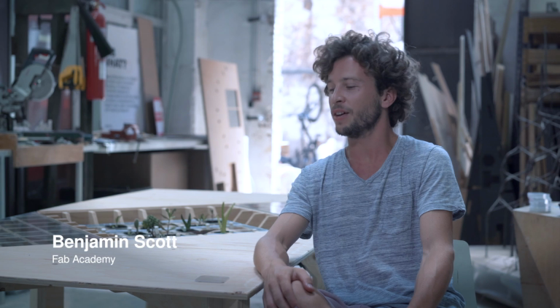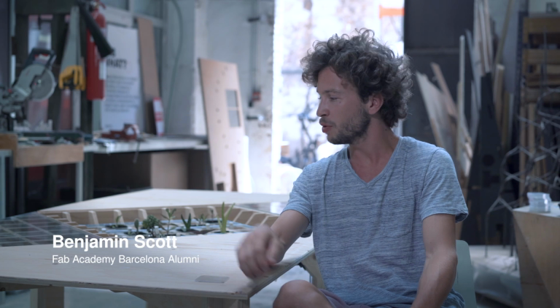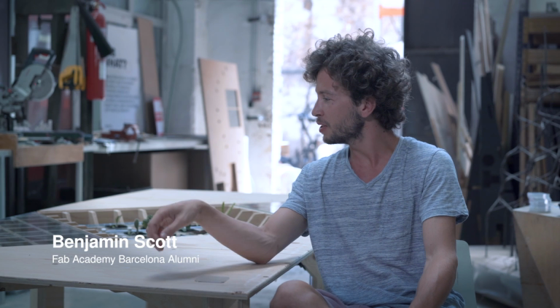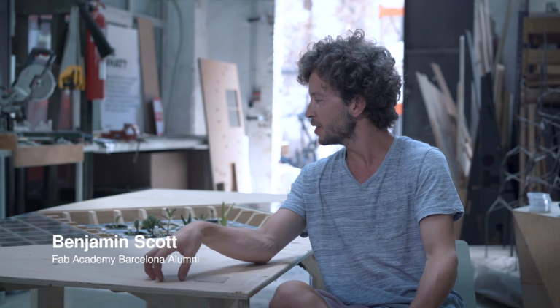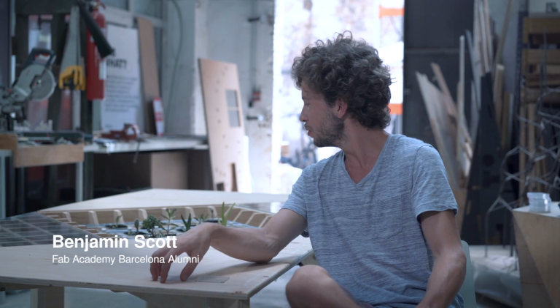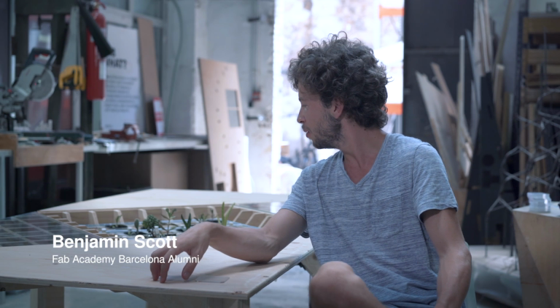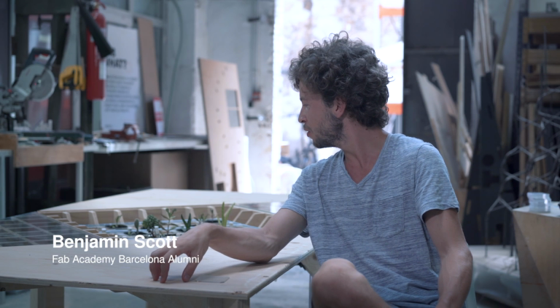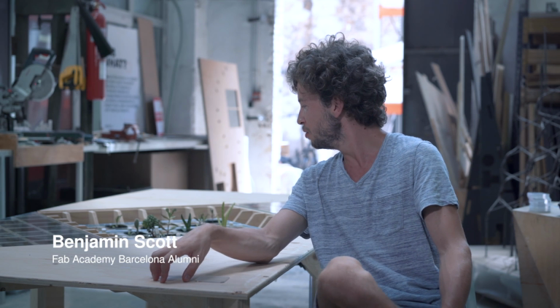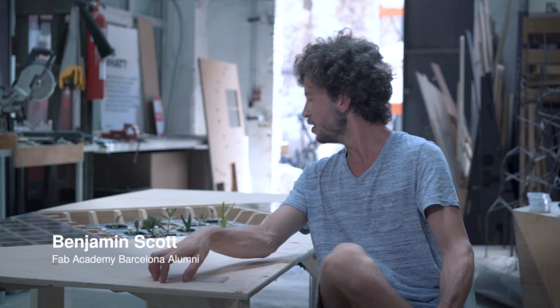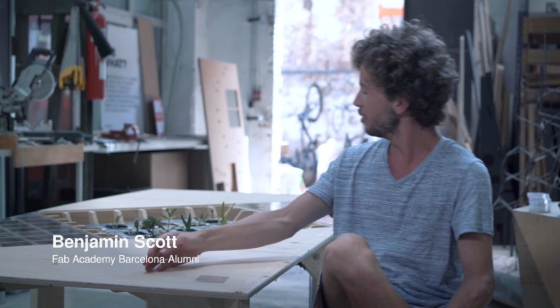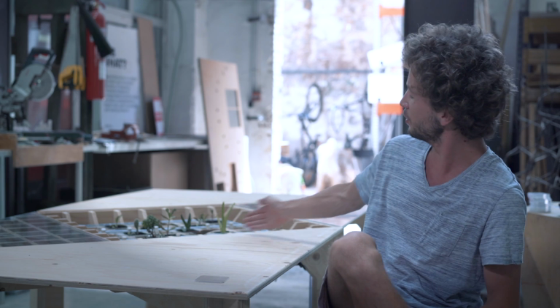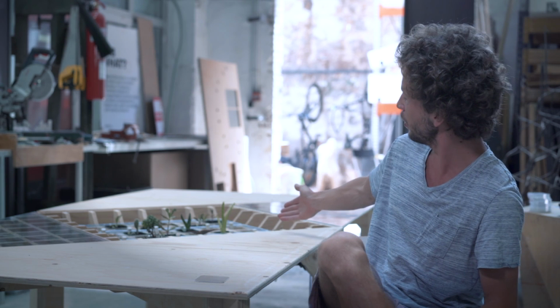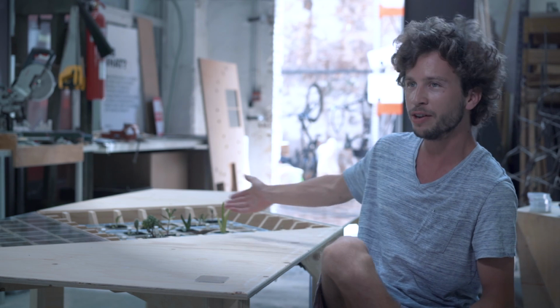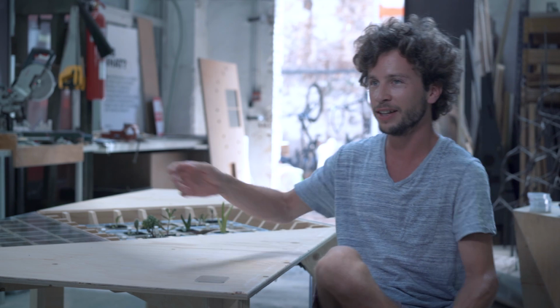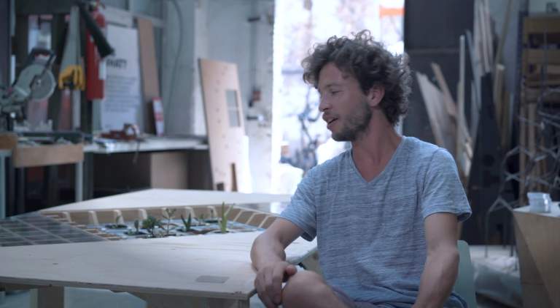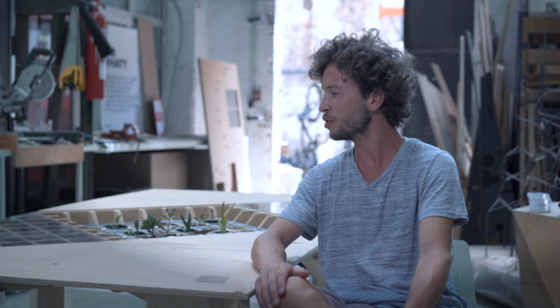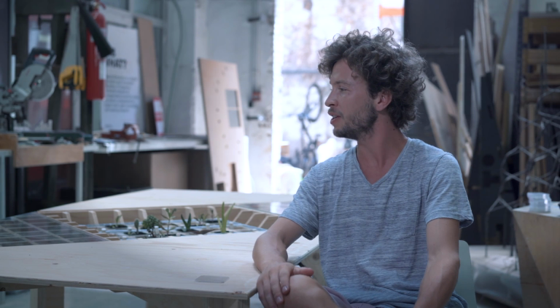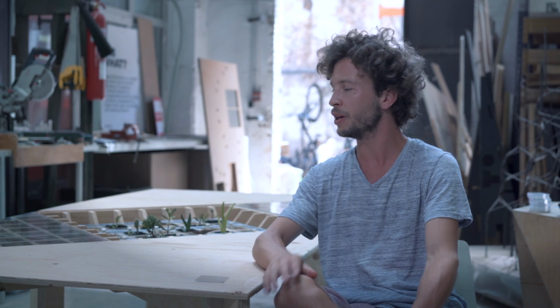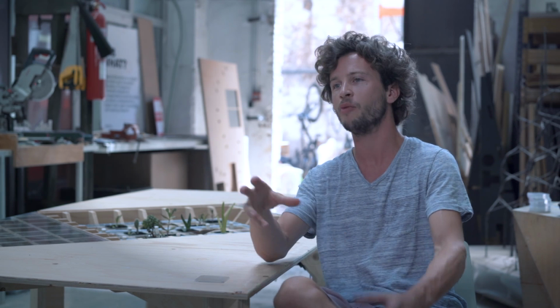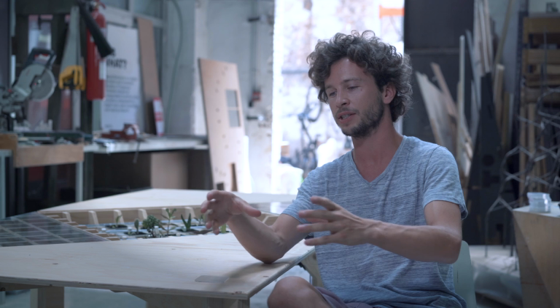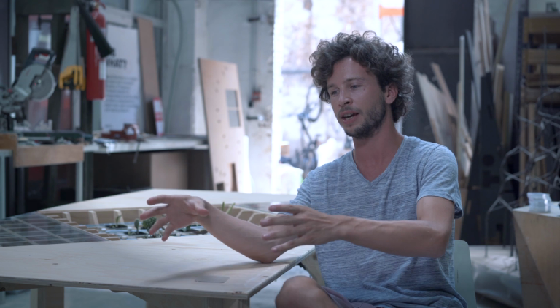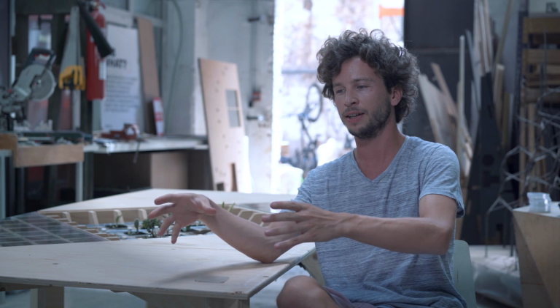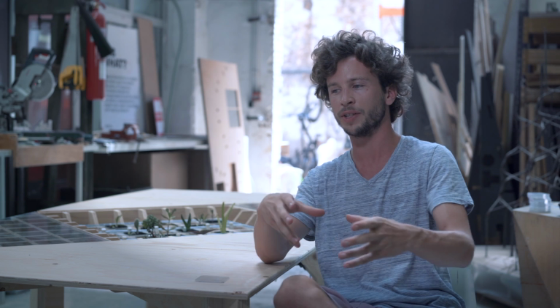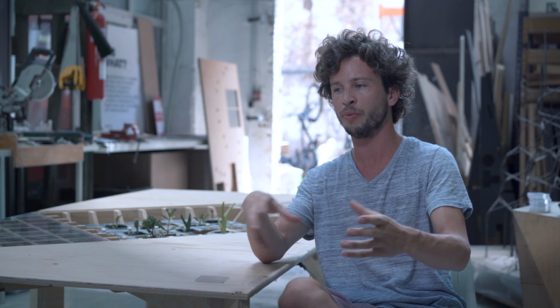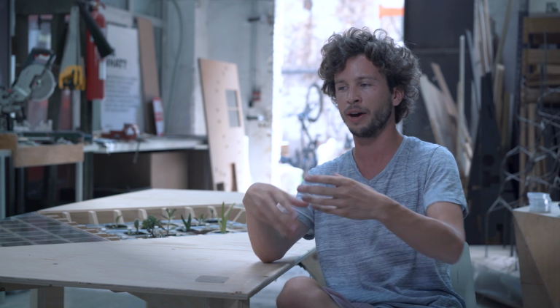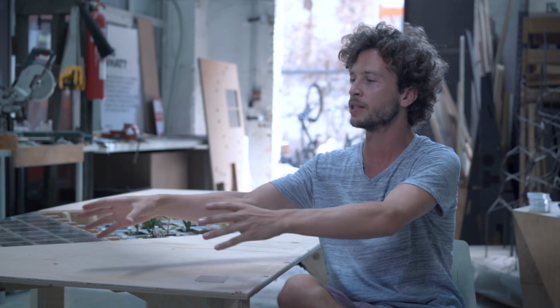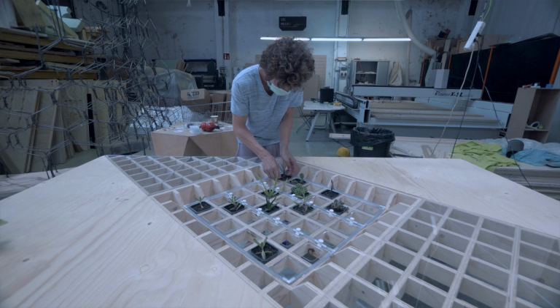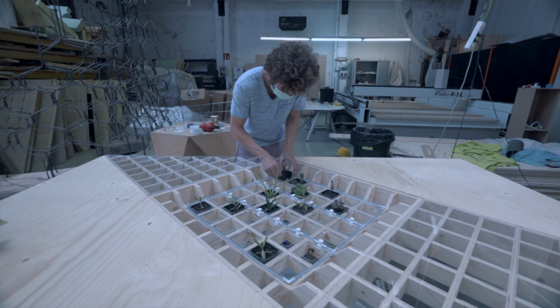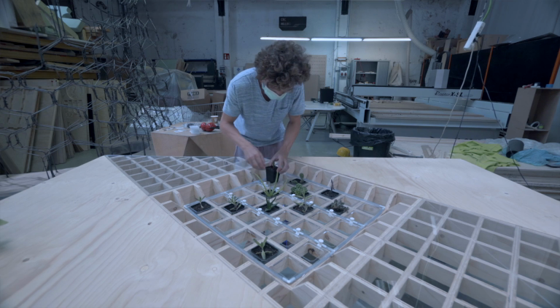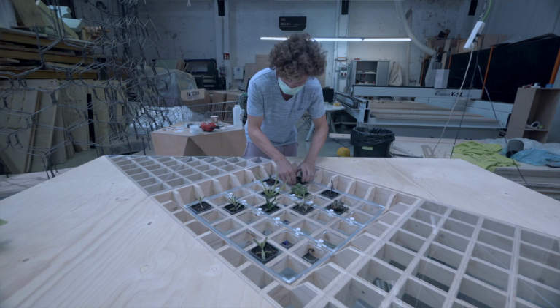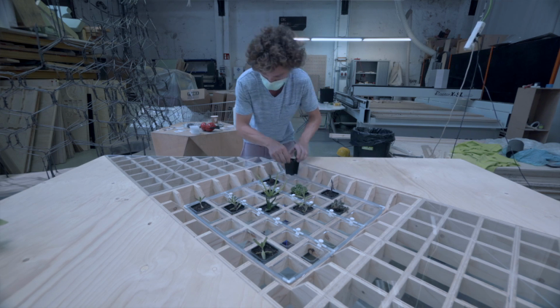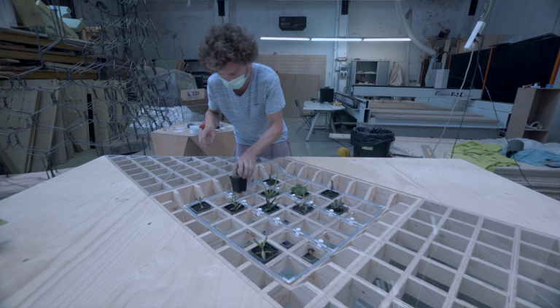The final project was this table, which has the unique feature of having plants growing on it. The idea was to make furniture where you can grow plants at home without having to waste floor space just for plants — you can have a table and still grow things.